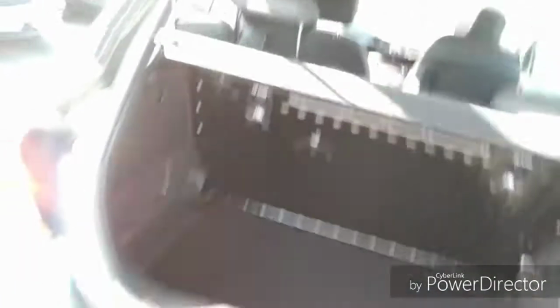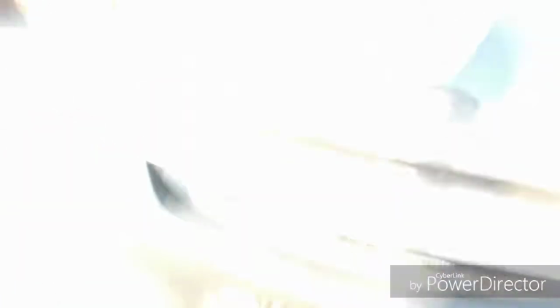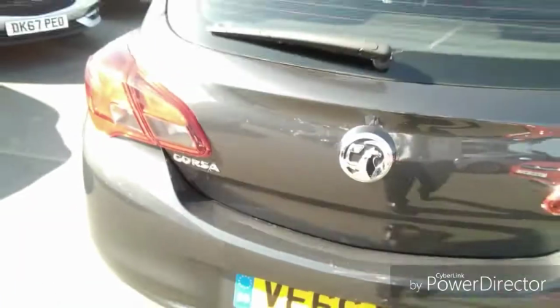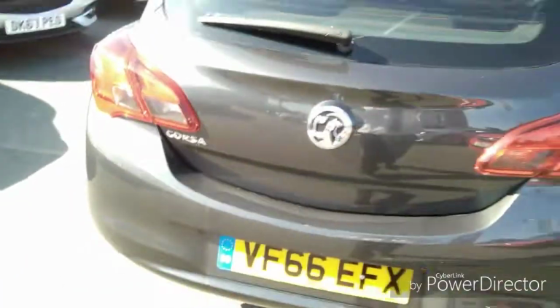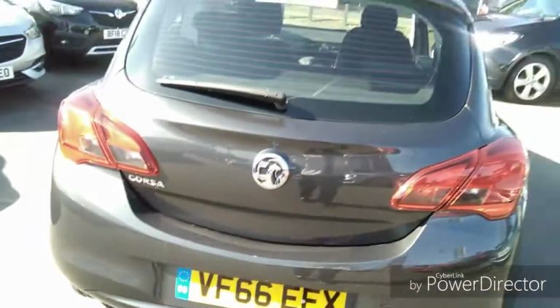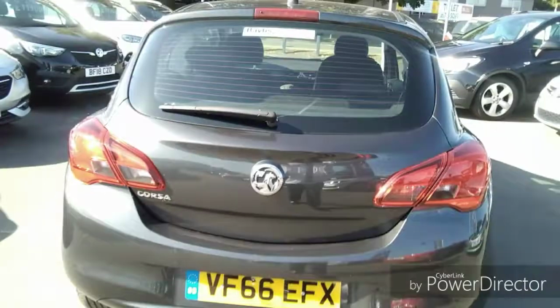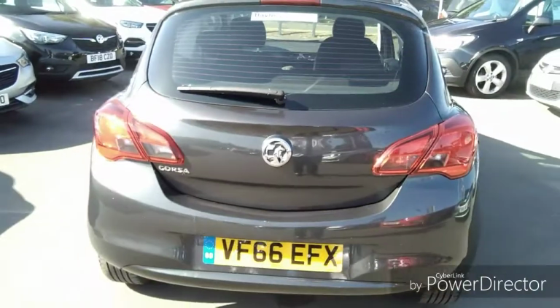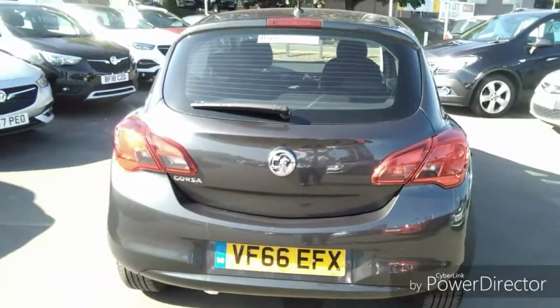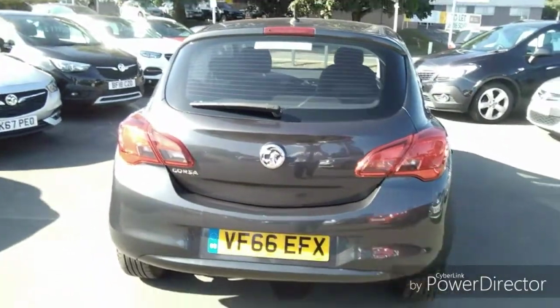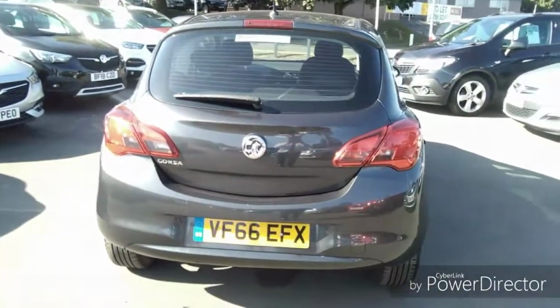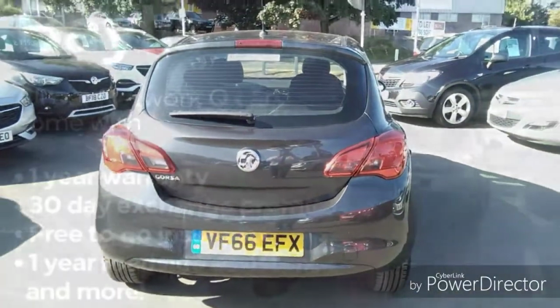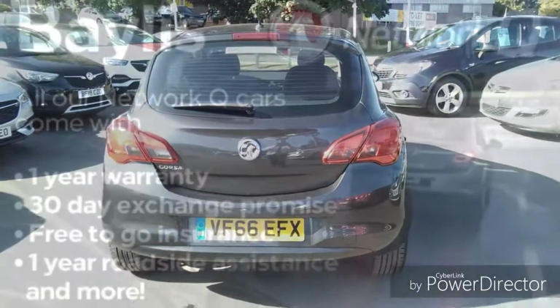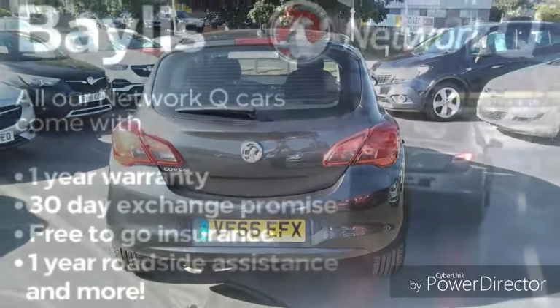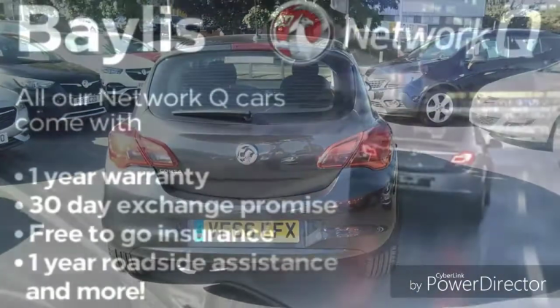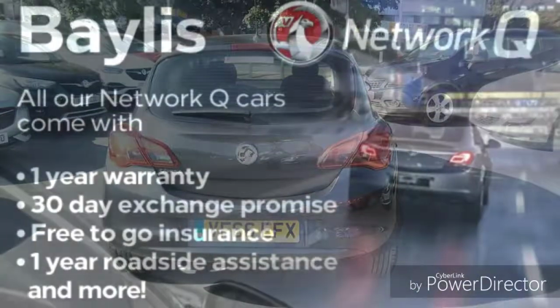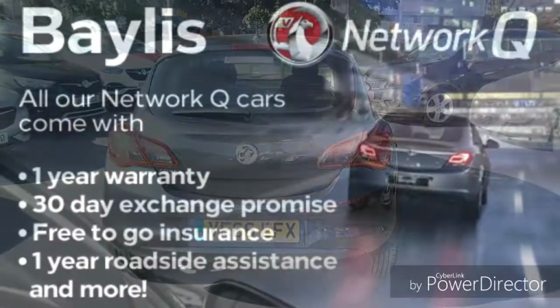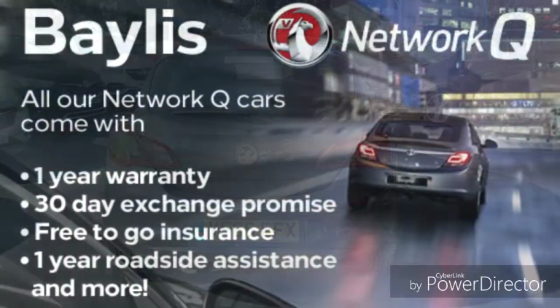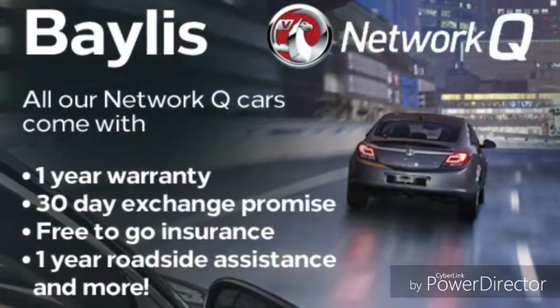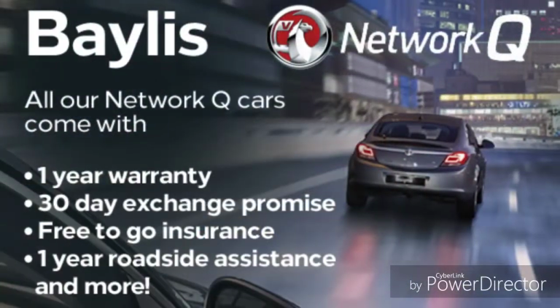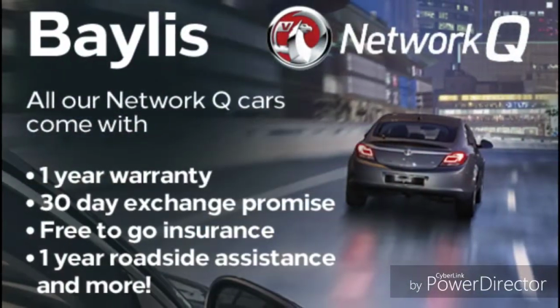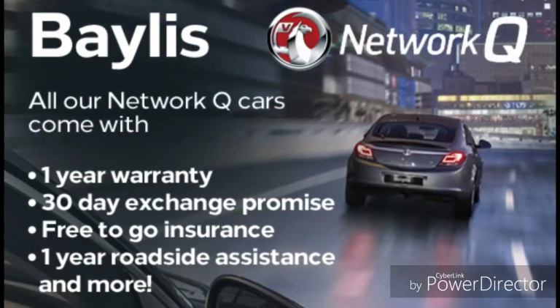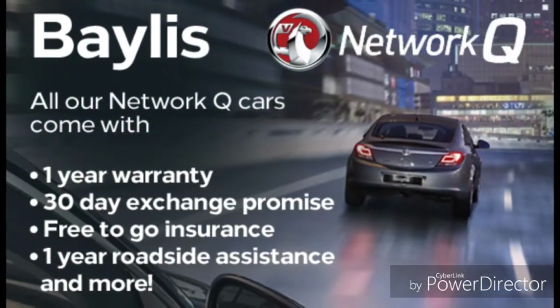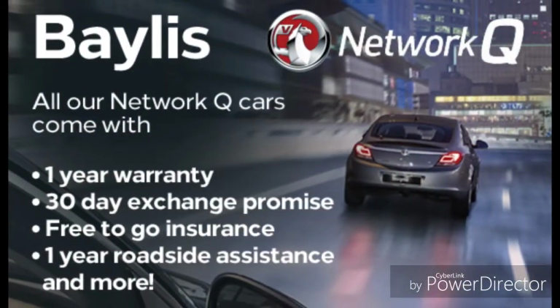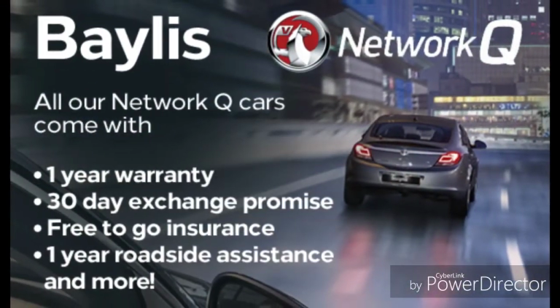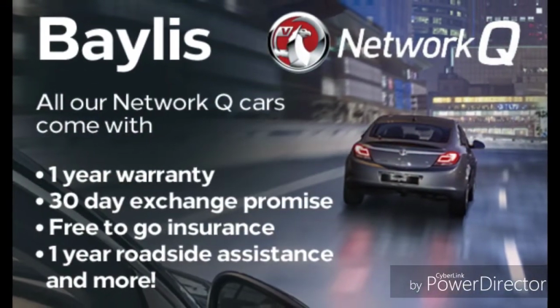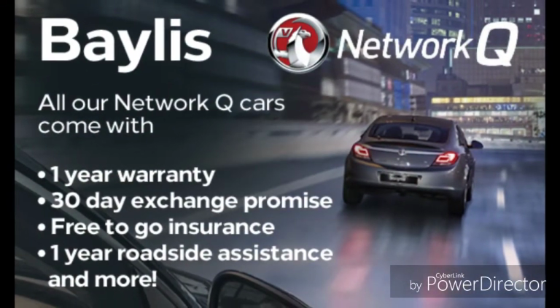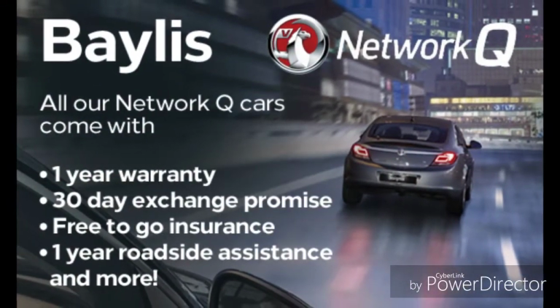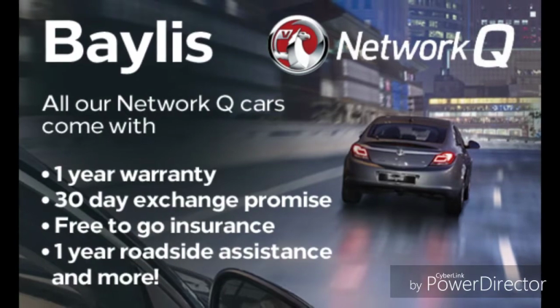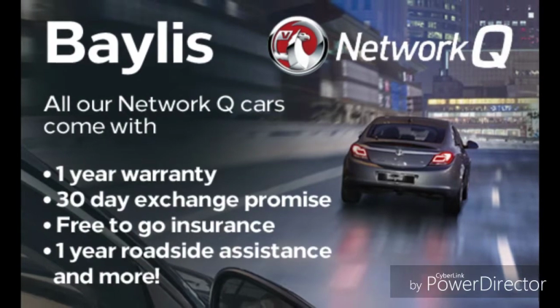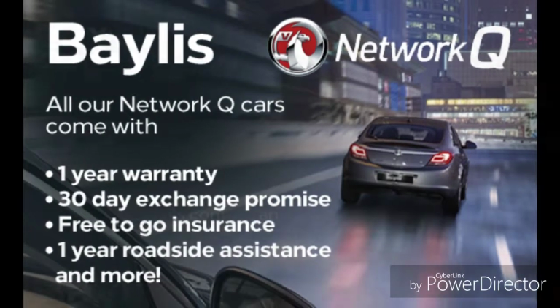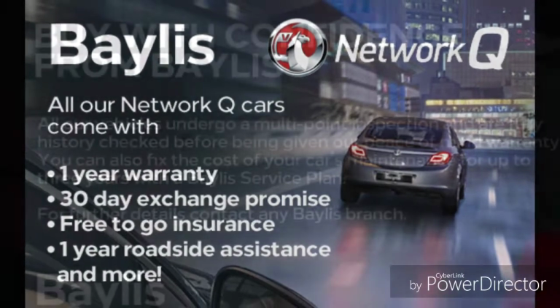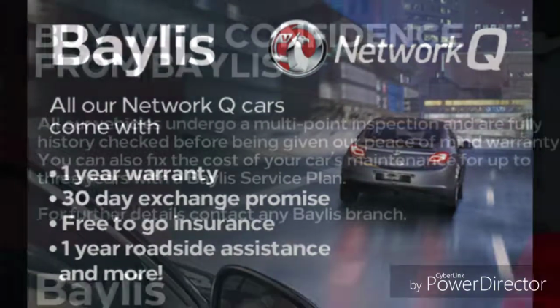Finance options are available to facilitate your purchase, as well as Bayless service plans. If you are interested in this Corsa, give us a call at Bayless Vauxhall.